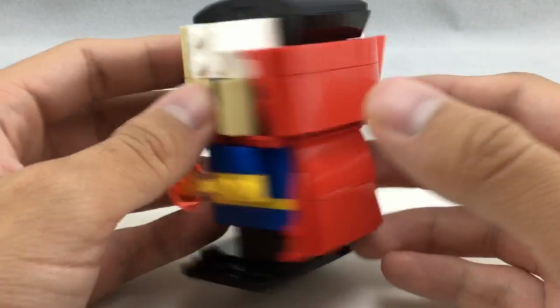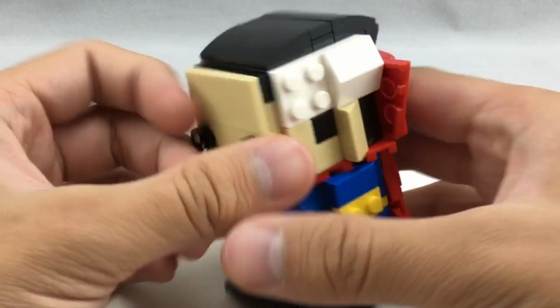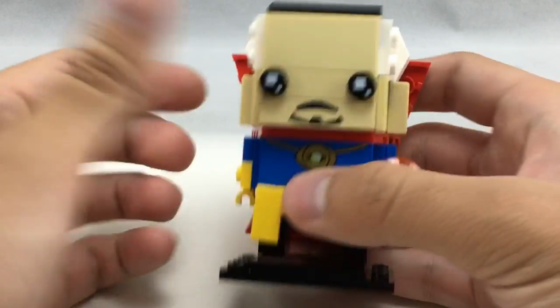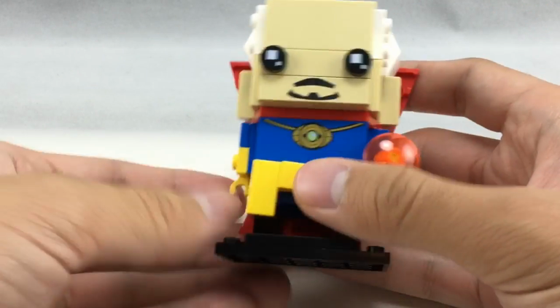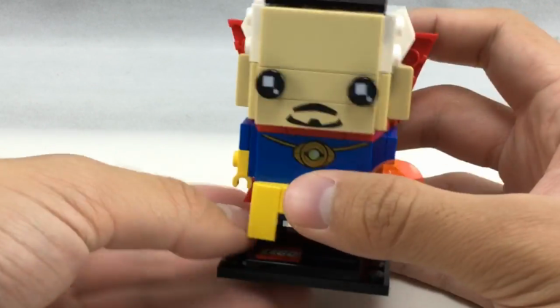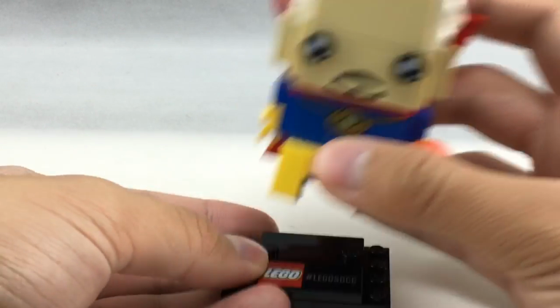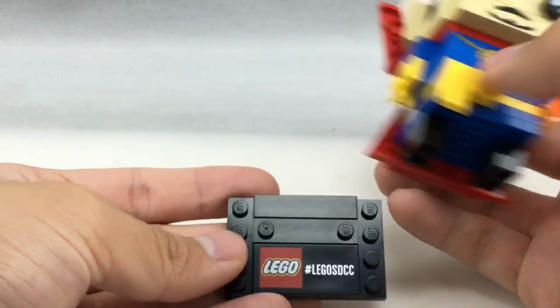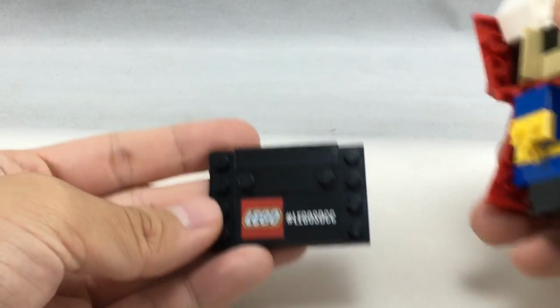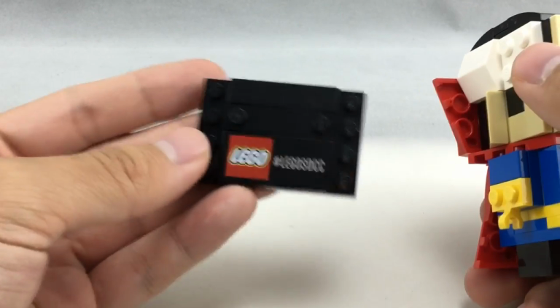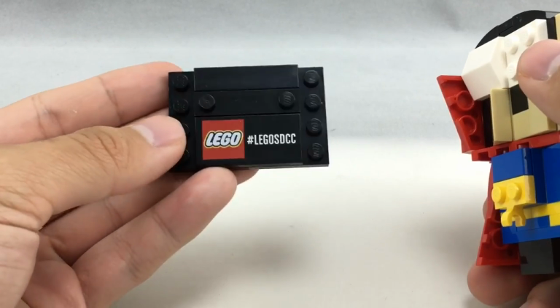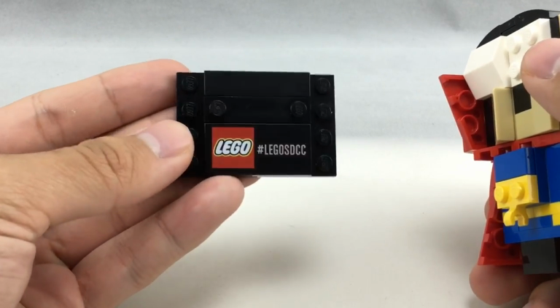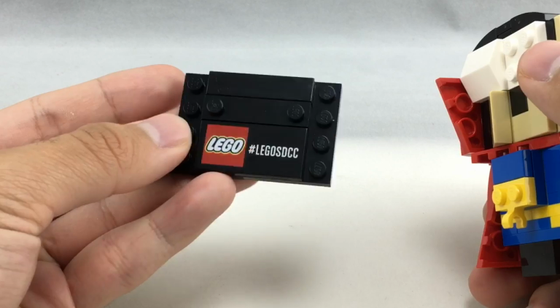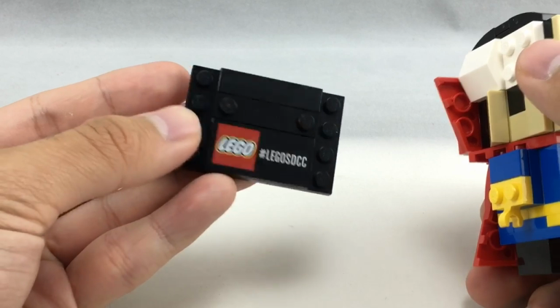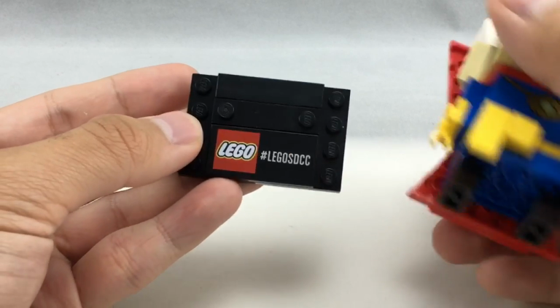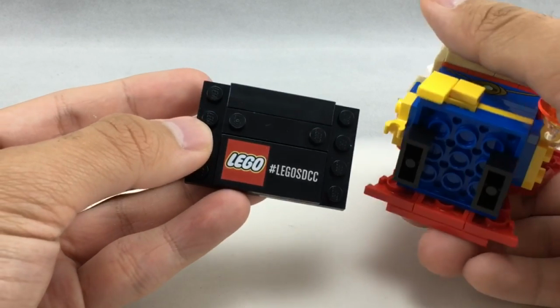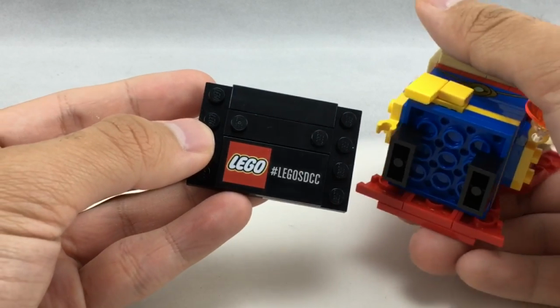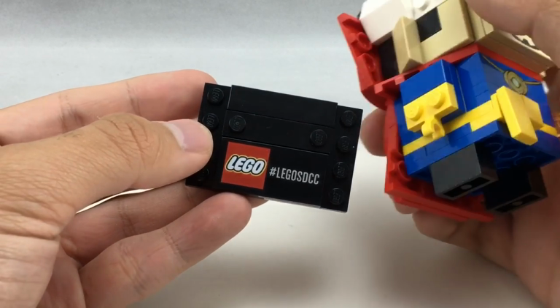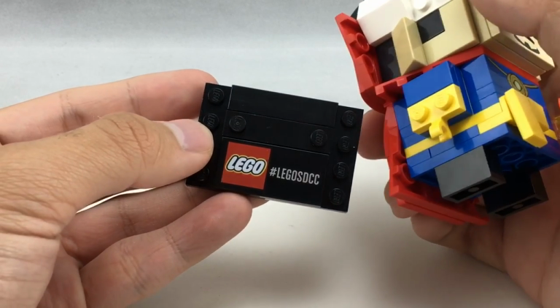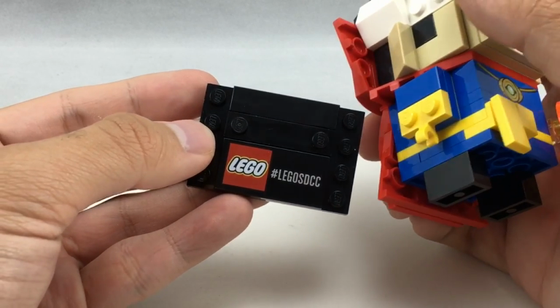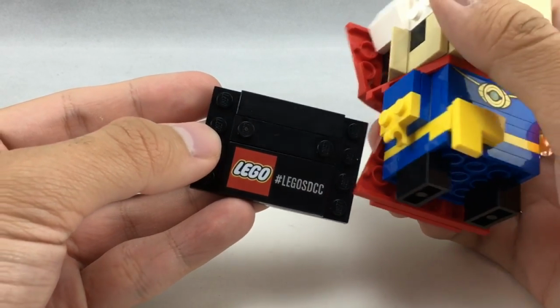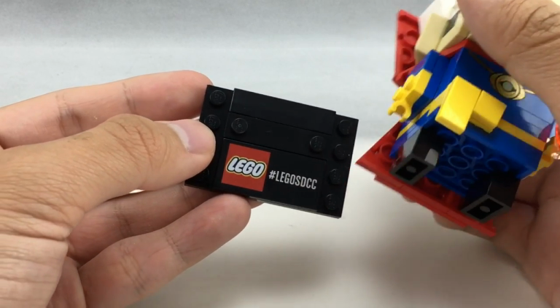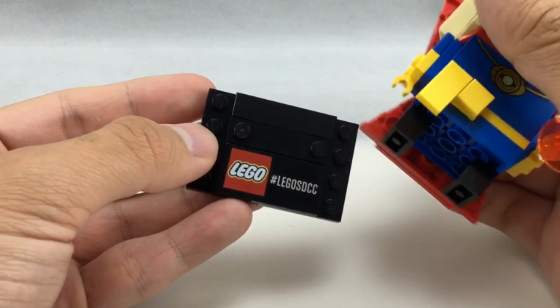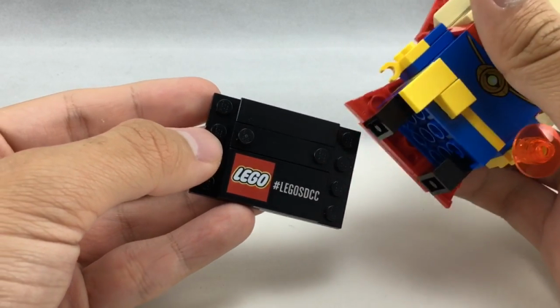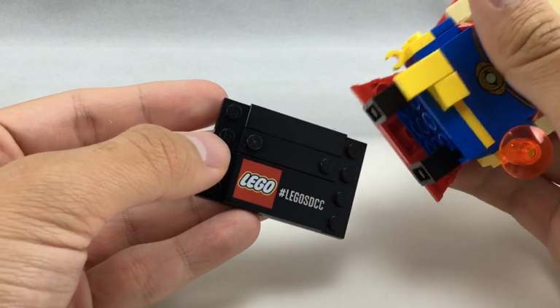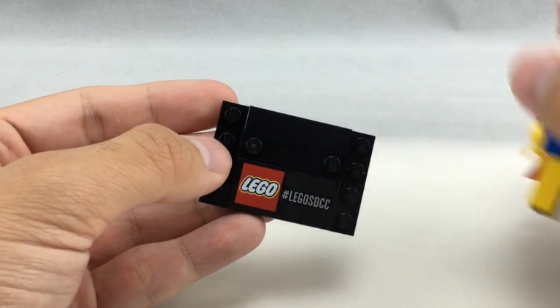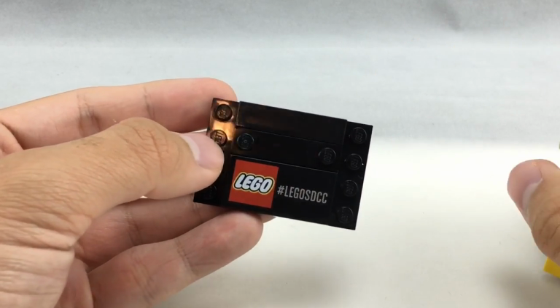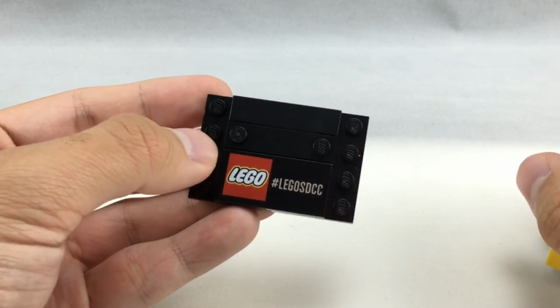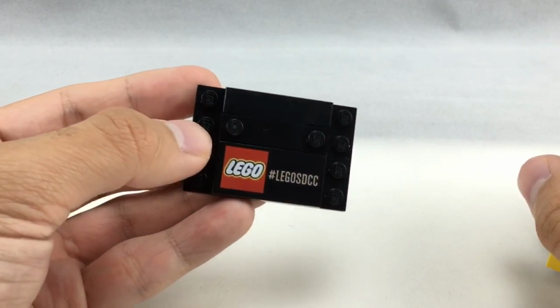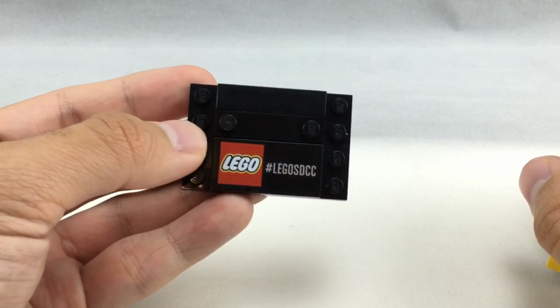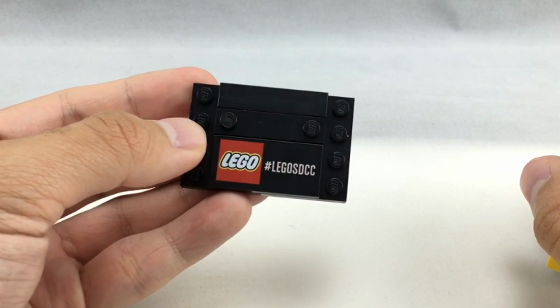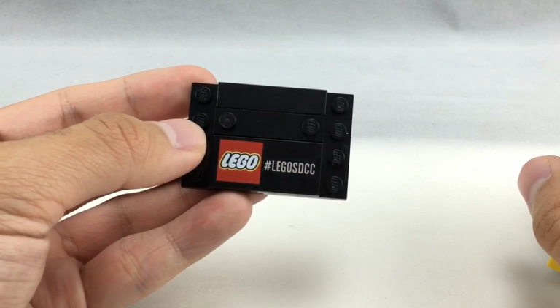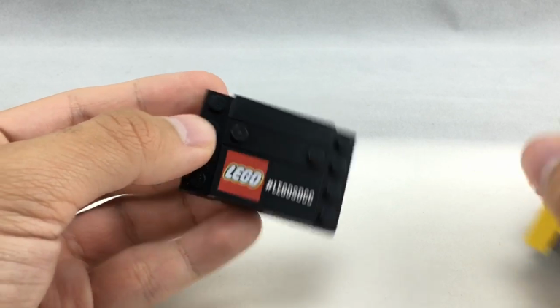And of course, just like any of the other ones from this Comic-Con line, he has a little stand which you could remove him from easily. Just remove his 1x2 bricks, and it says LEGO SDCC.